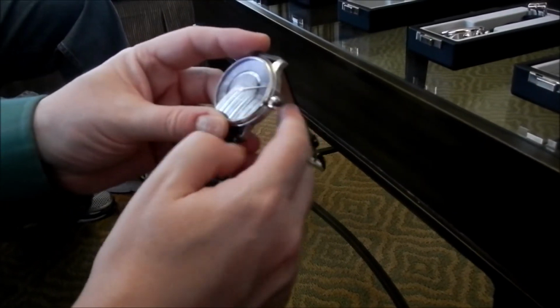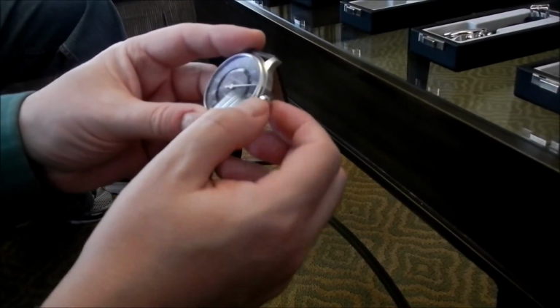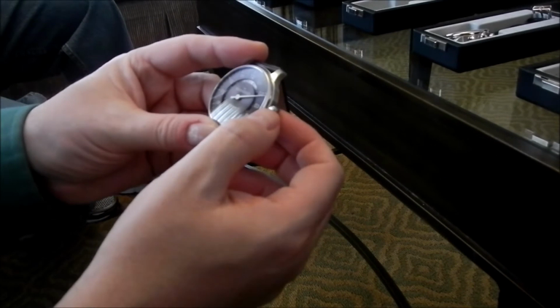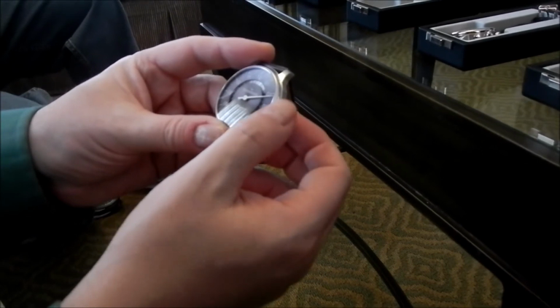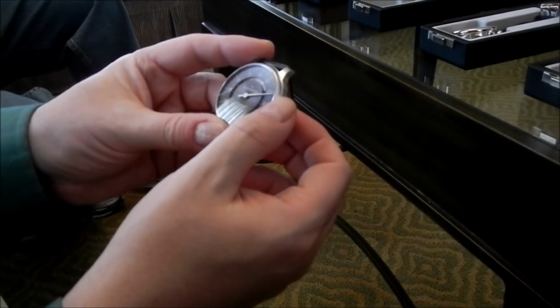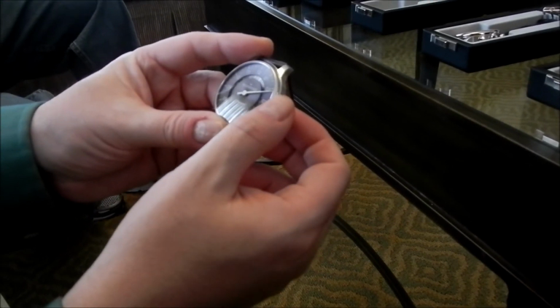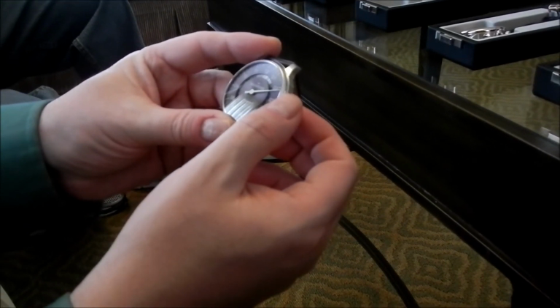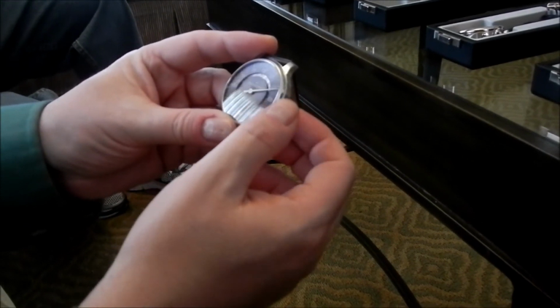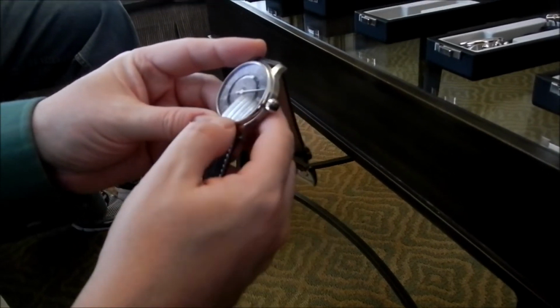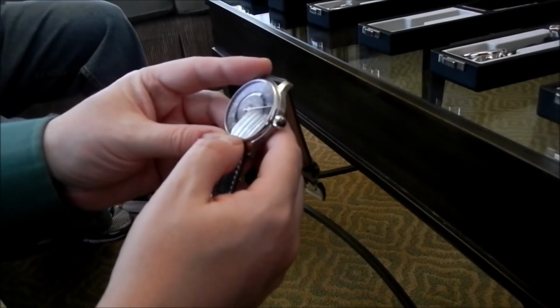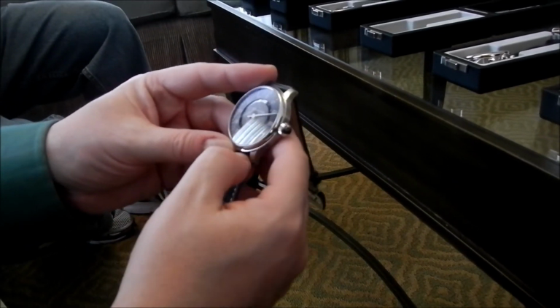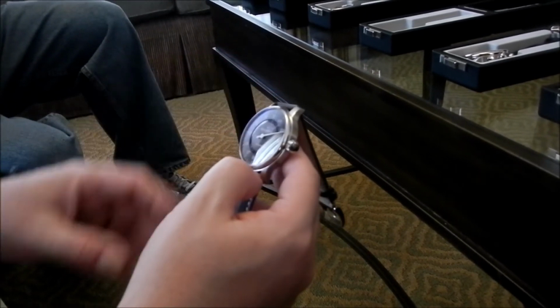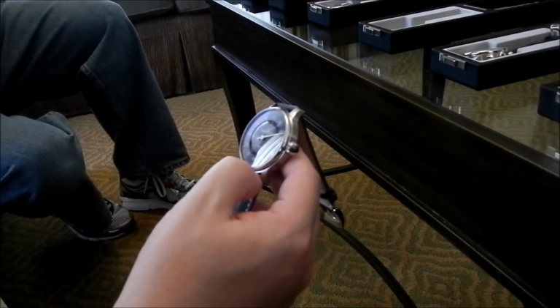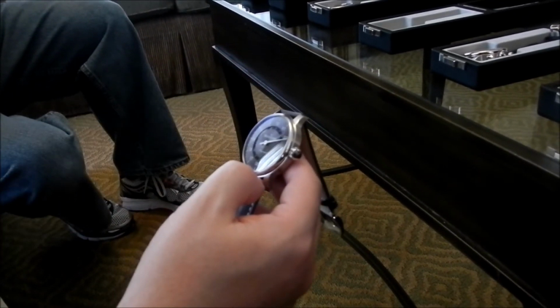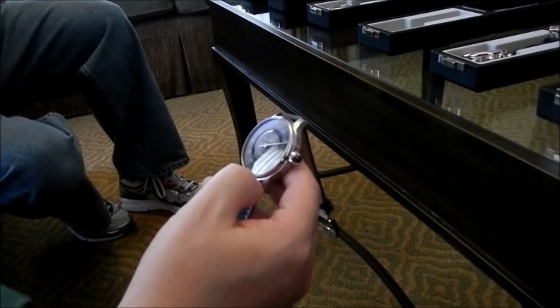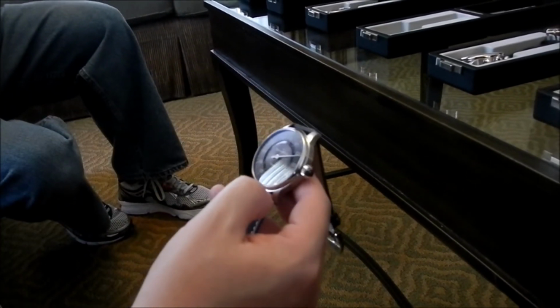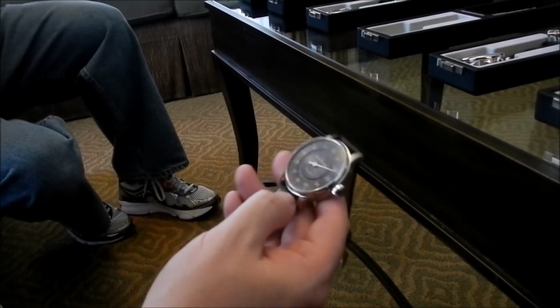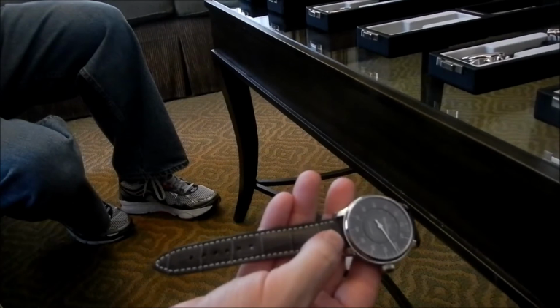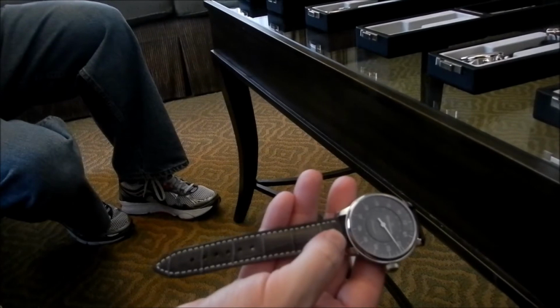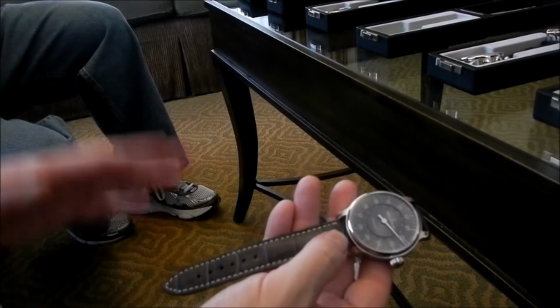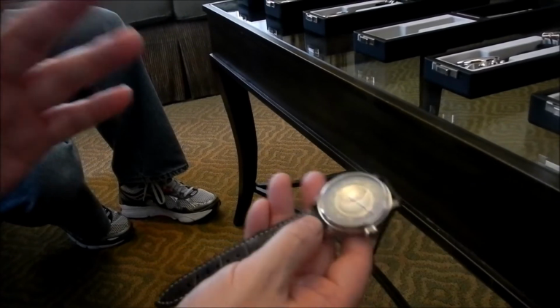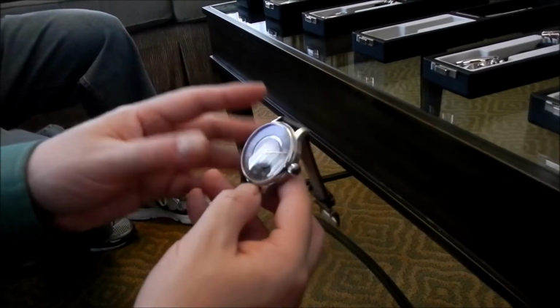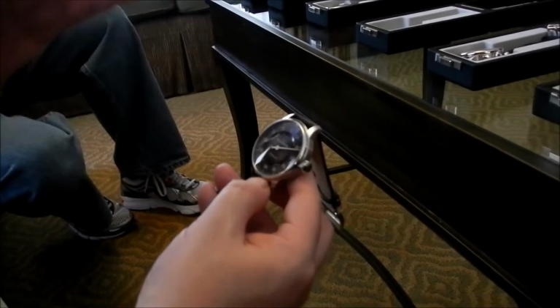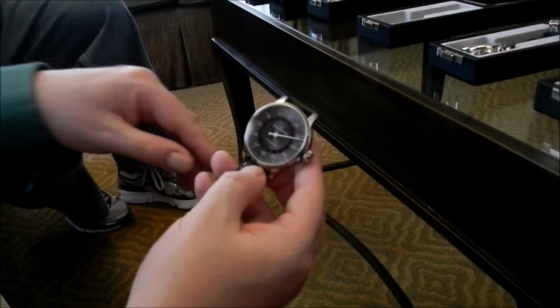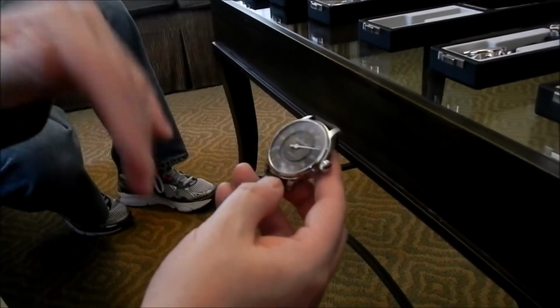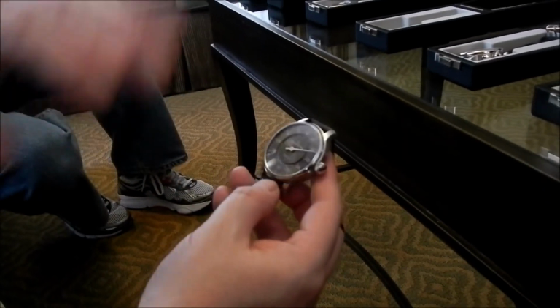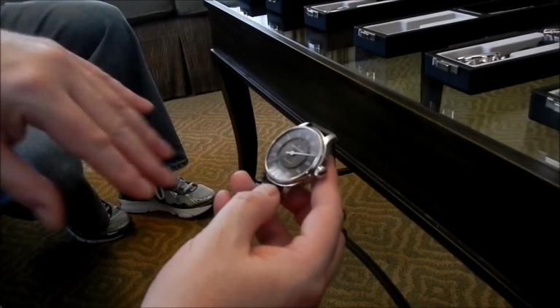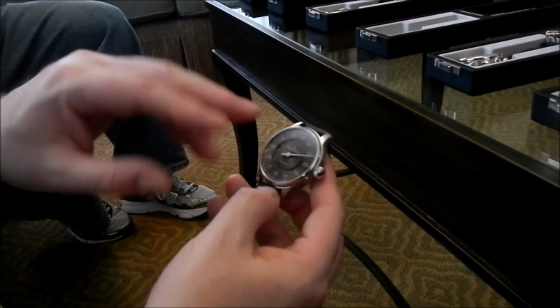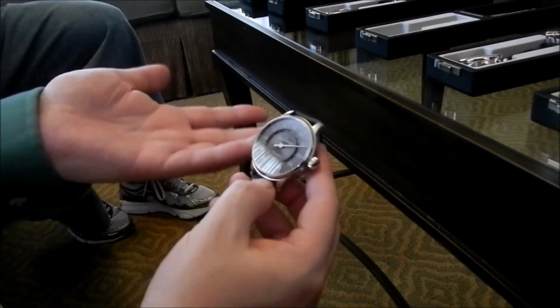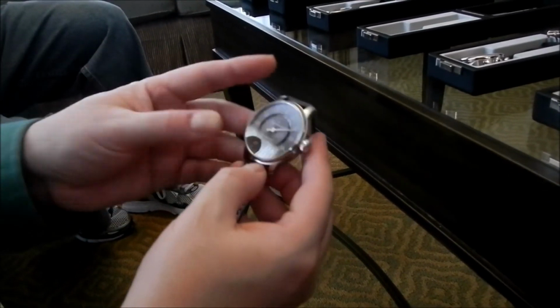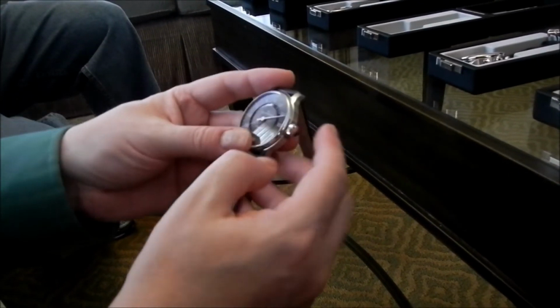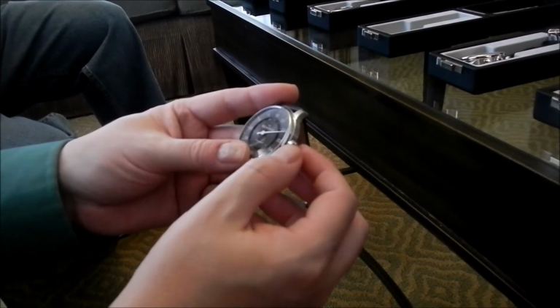Alright, now here's where it gets hard. Can you set it to where 12:01 is? No, because on a single-hand watch you don't have enough — the movement is precise enough to do it — it's just that with one hand you can't display it.